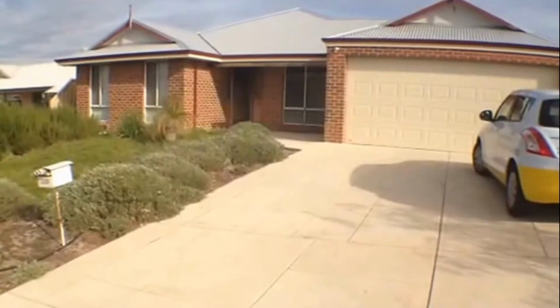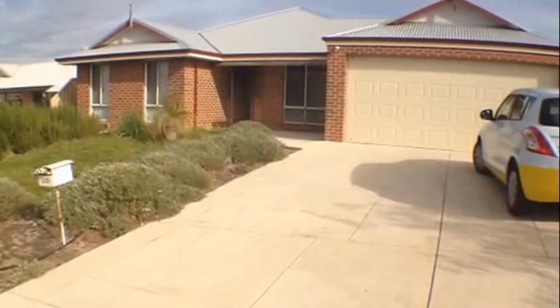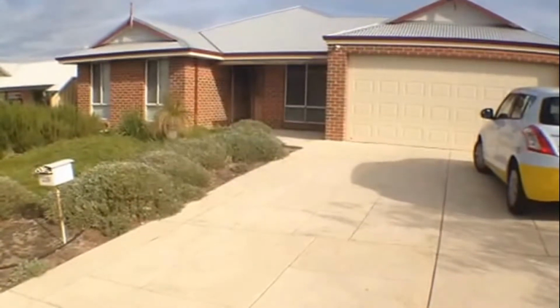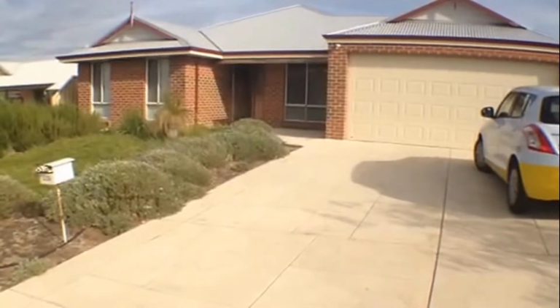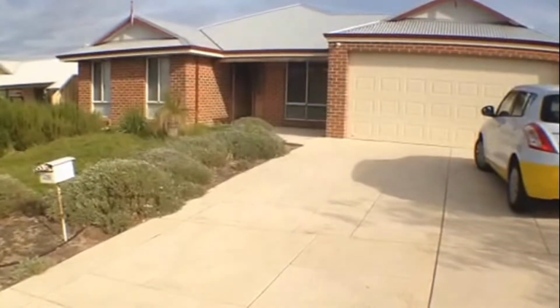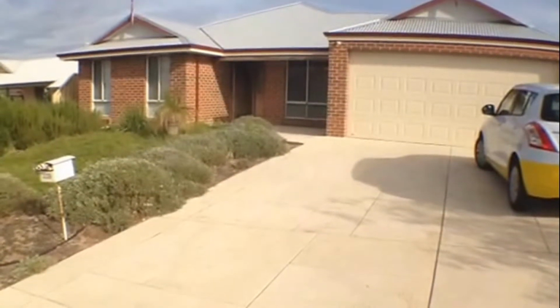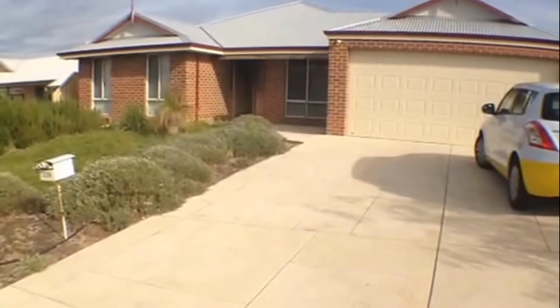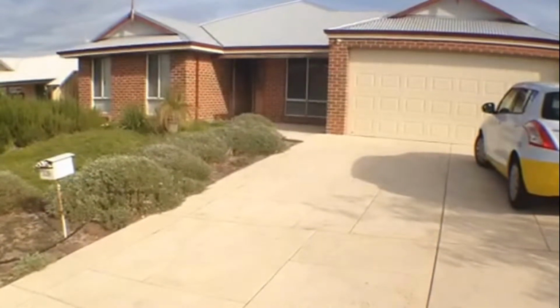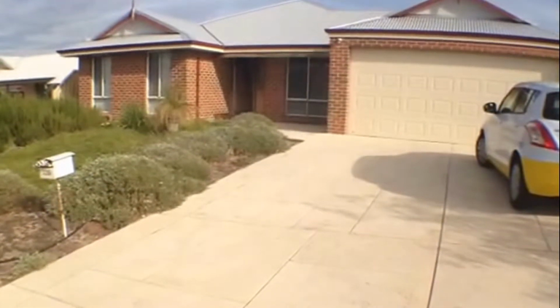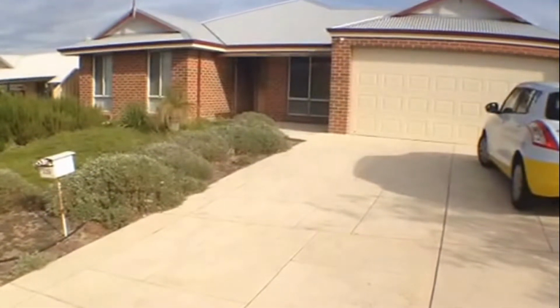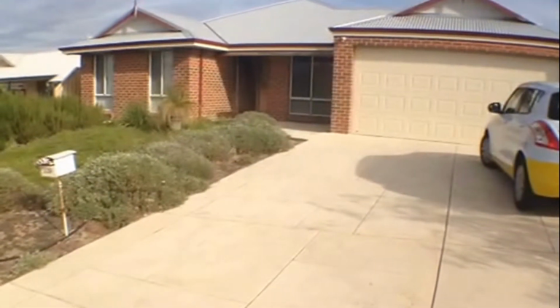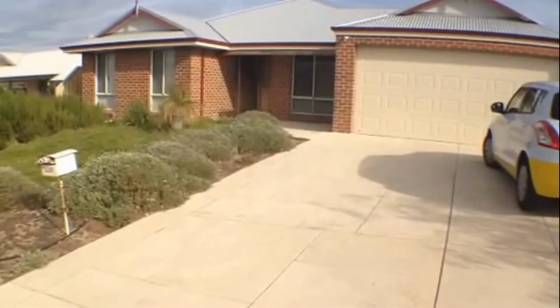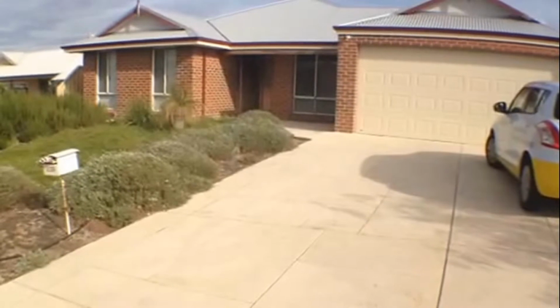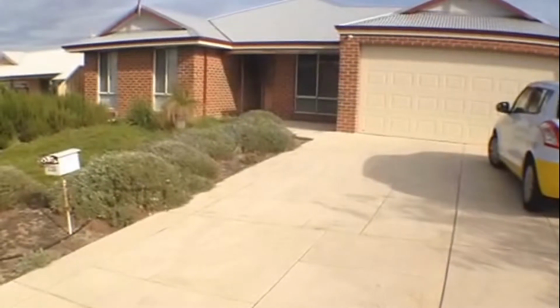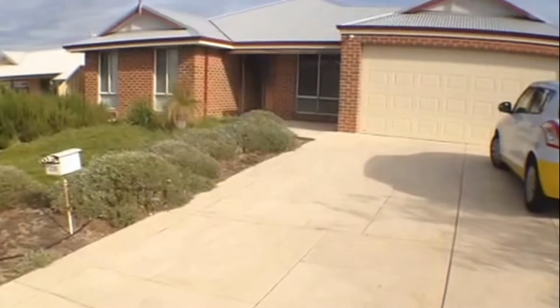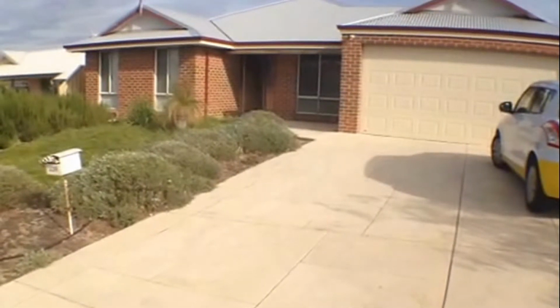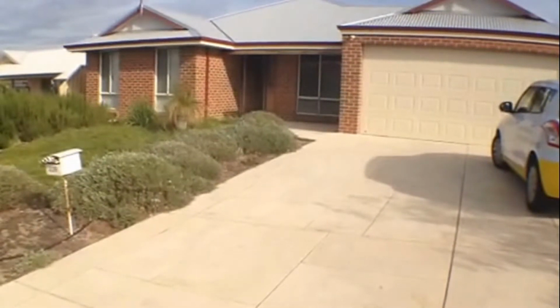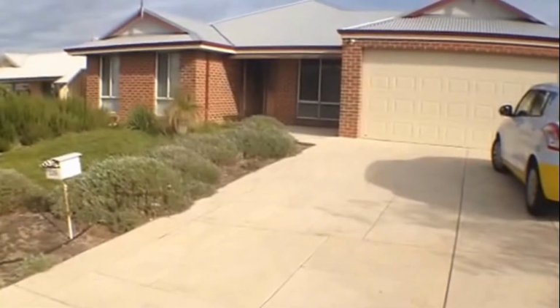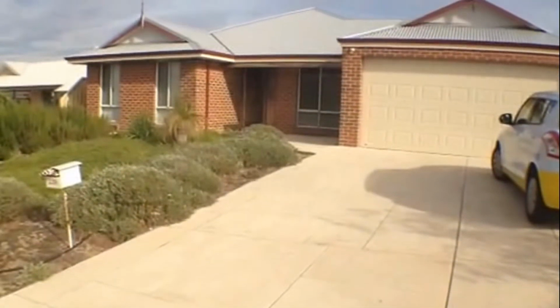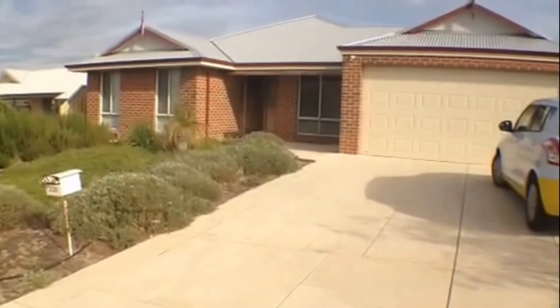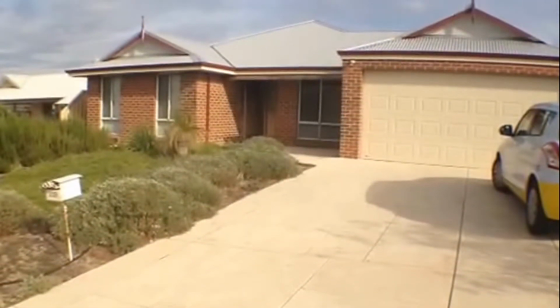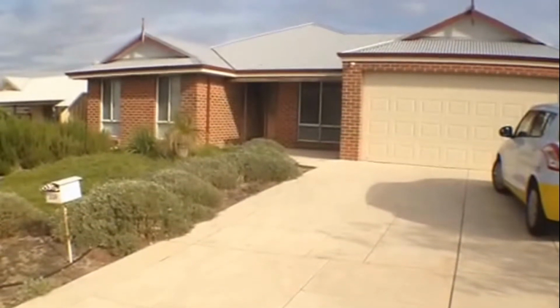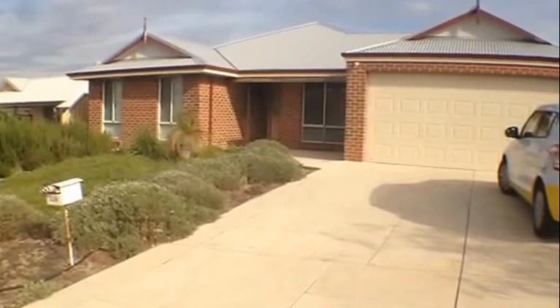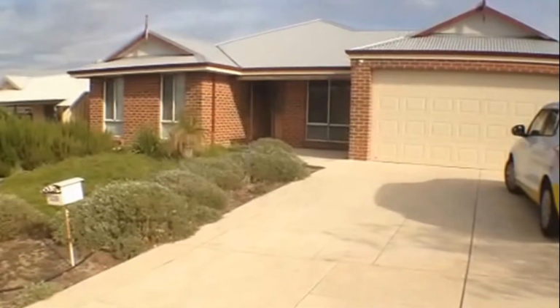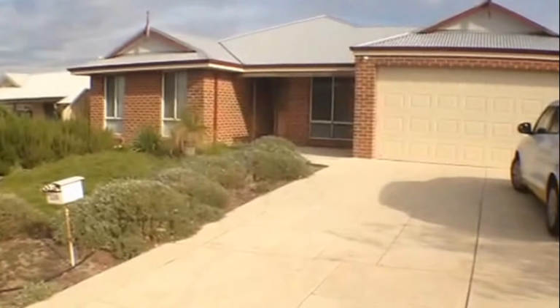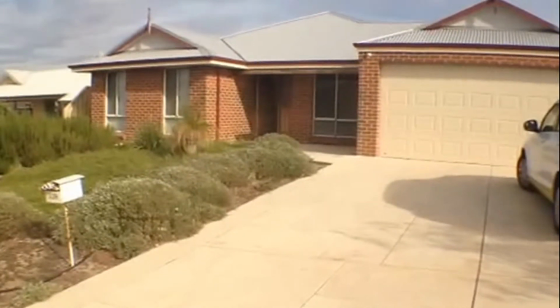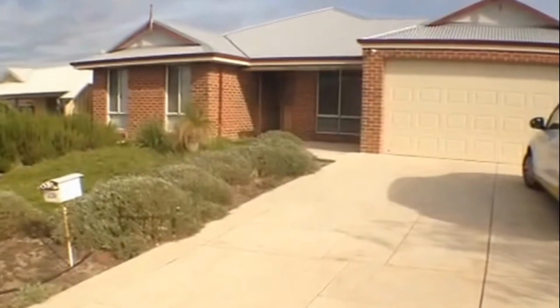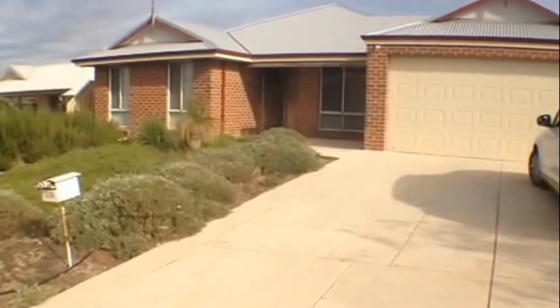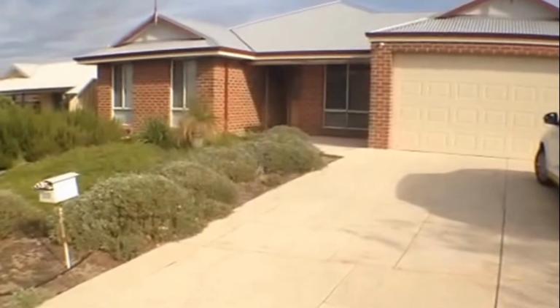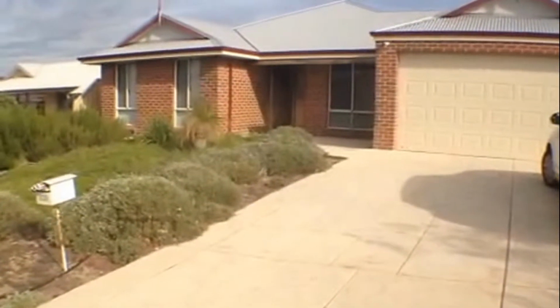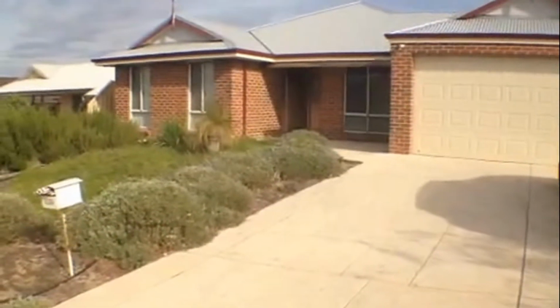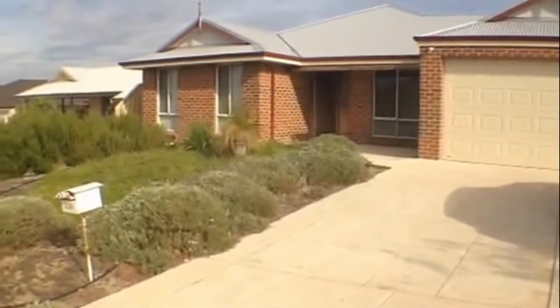This is Nicole Kelly for Ray White Bunbury and we're doing a video tour today of 239 Dalyellup Boulevard in Dalyellup. Just before we have a closer look at this lovely home, I'll just pan down the street so you can get an idea of the neighborhood.